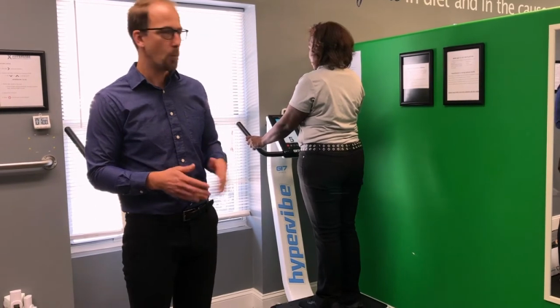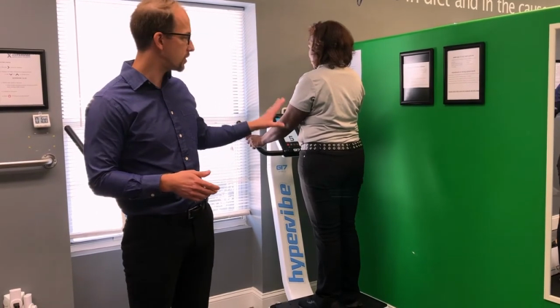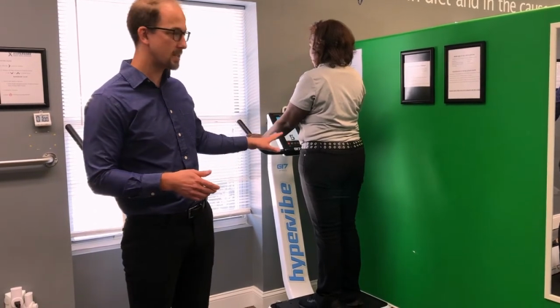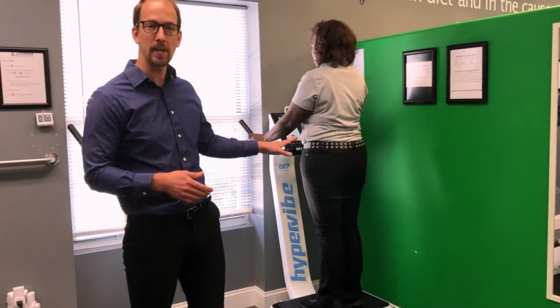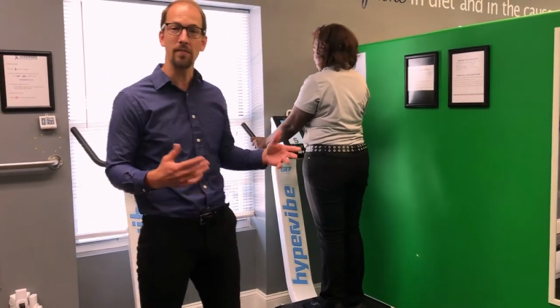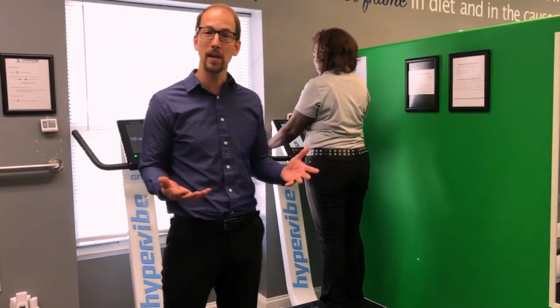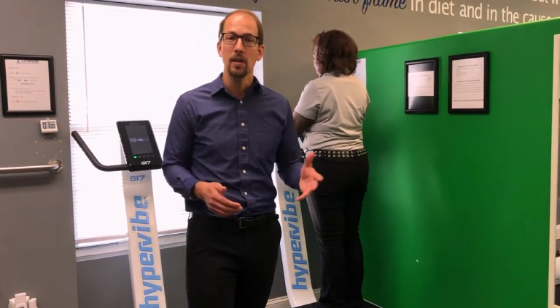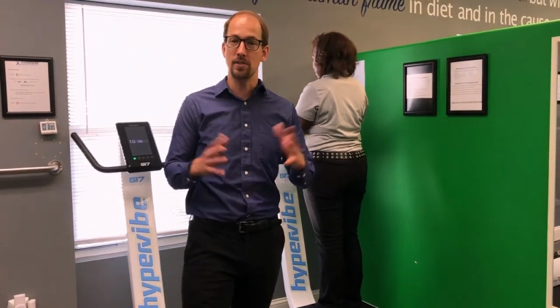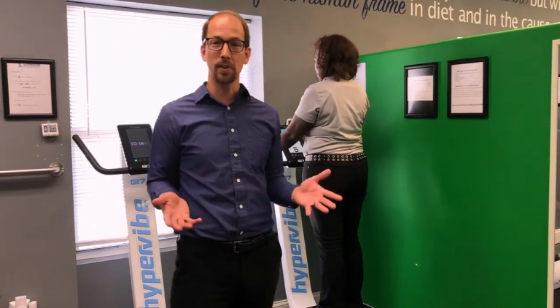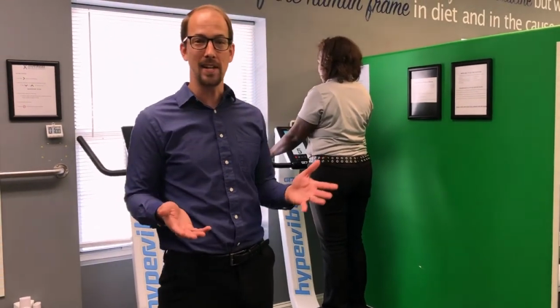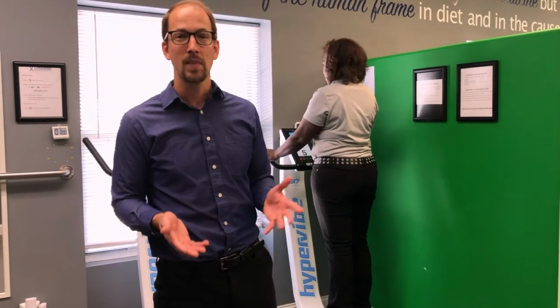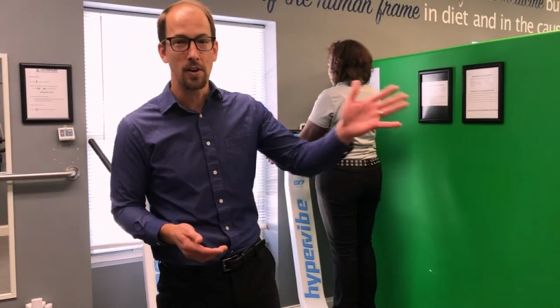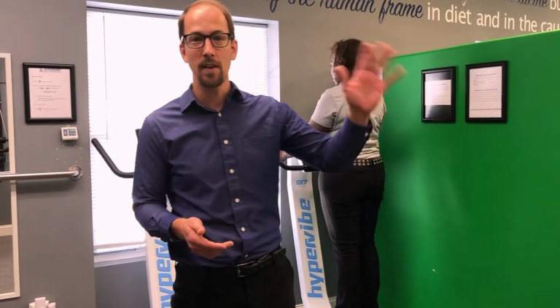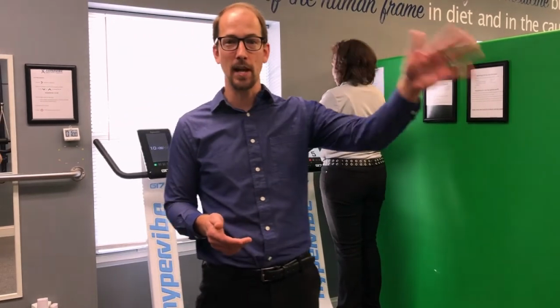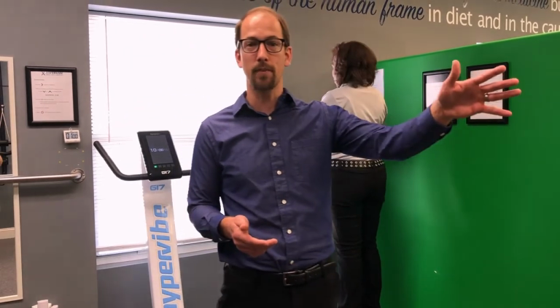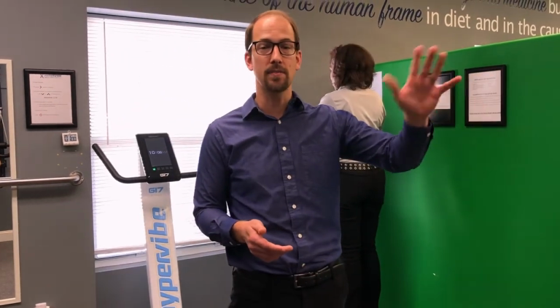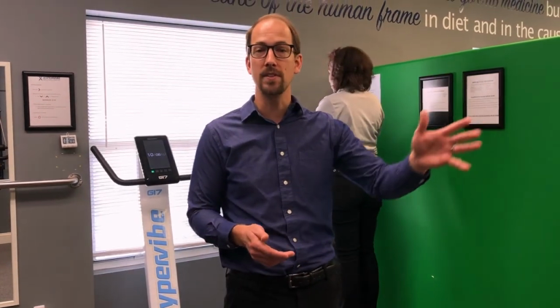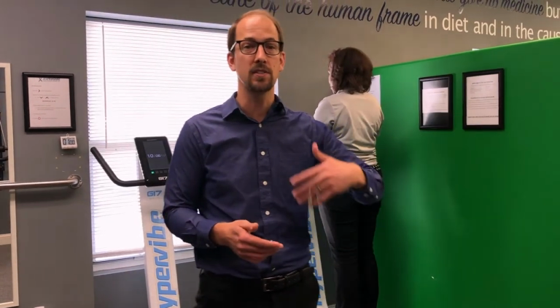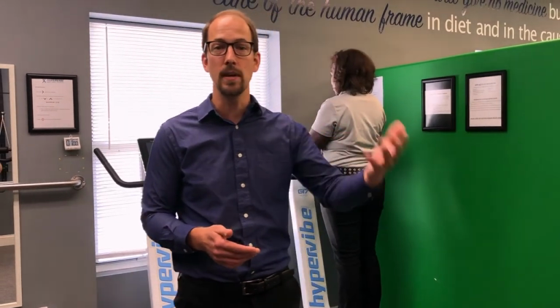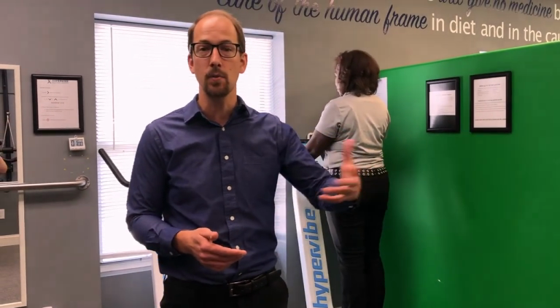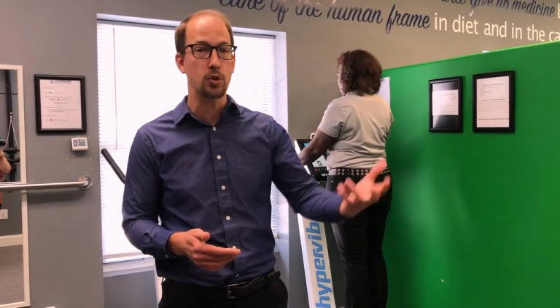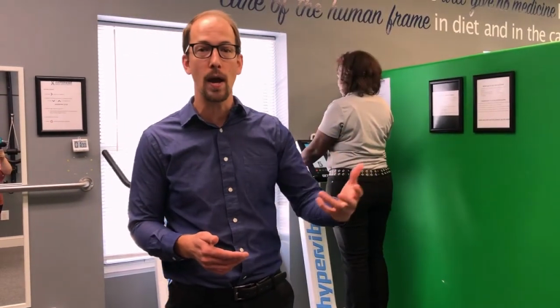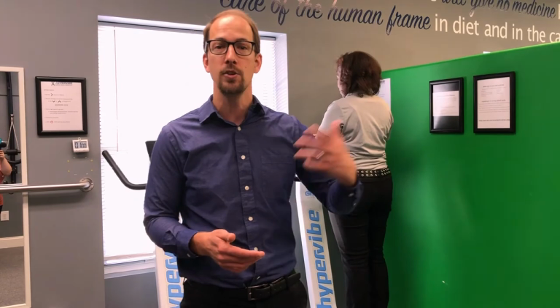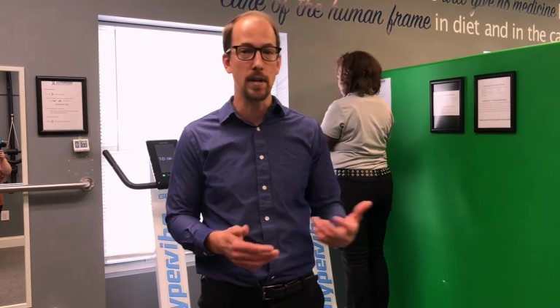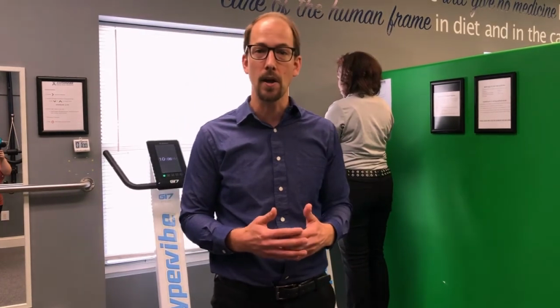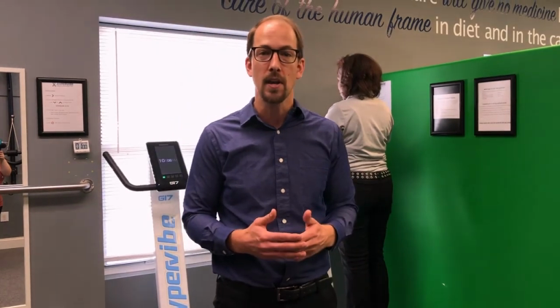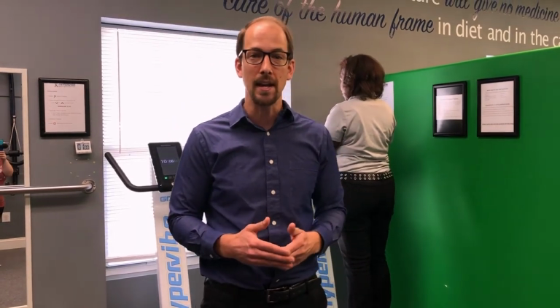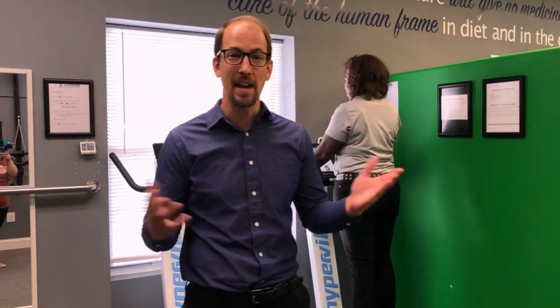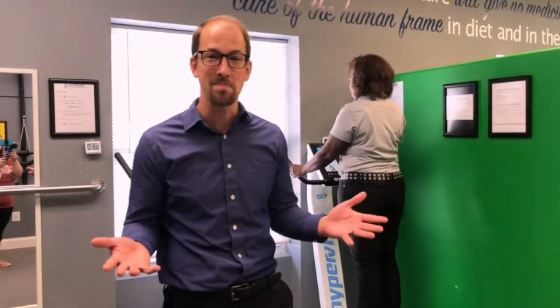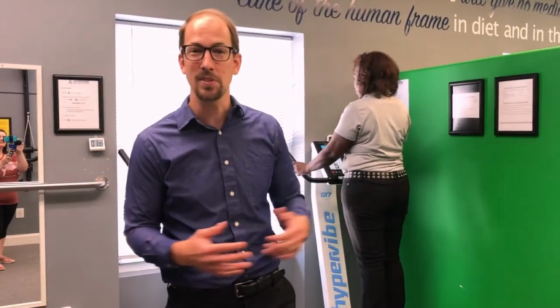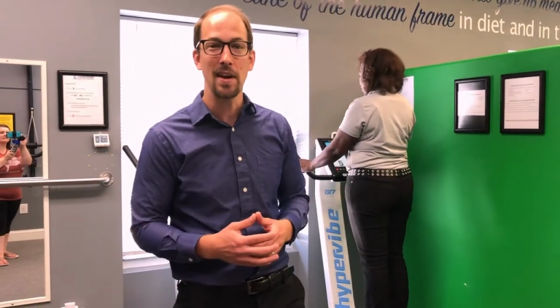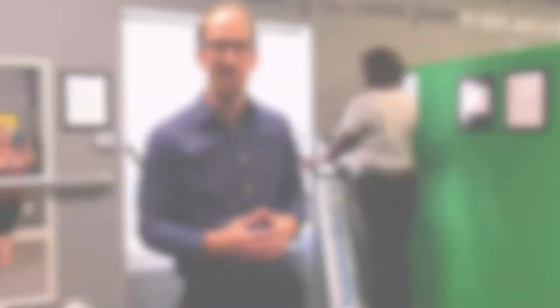Once she has completed on the viplate, she is done with her visit. She'll get her stuff, check out up front, see if the front desk needs to do anything schedule-wise, check out any products. And that's it — we'll see you at your next visit.